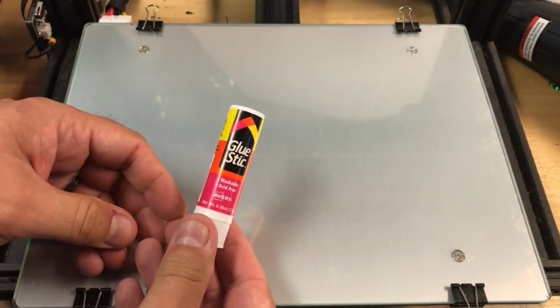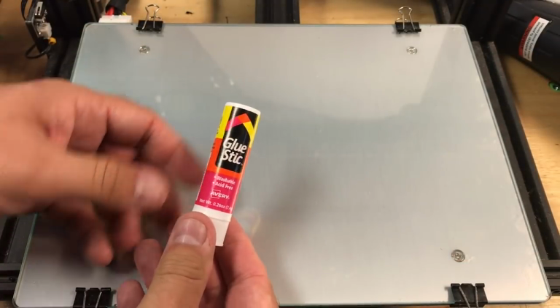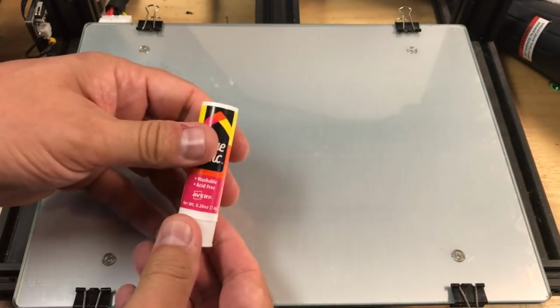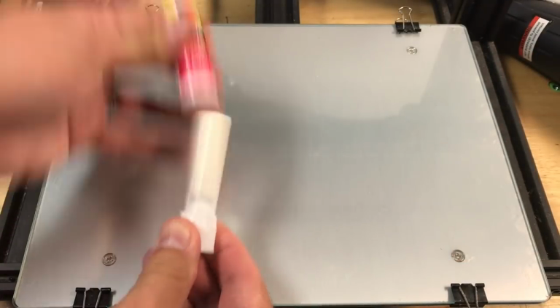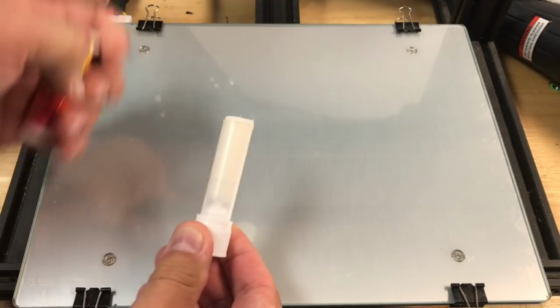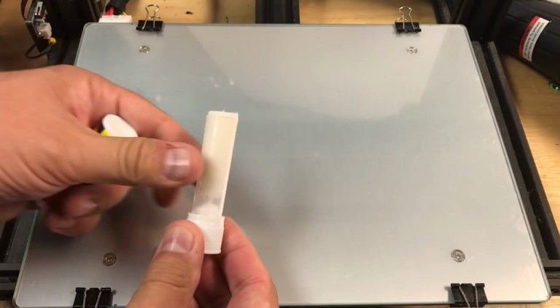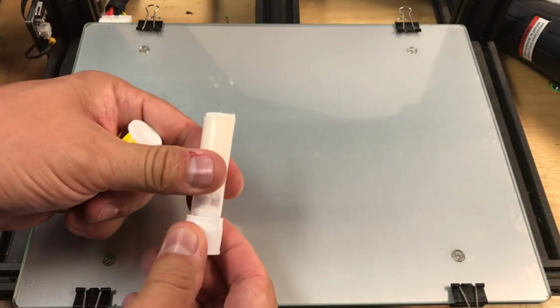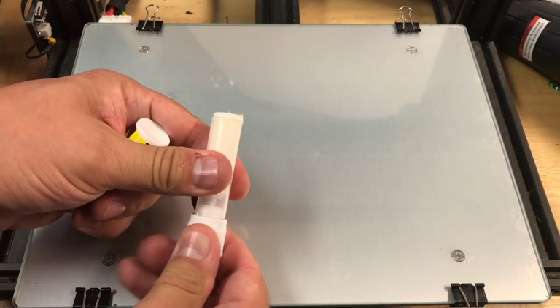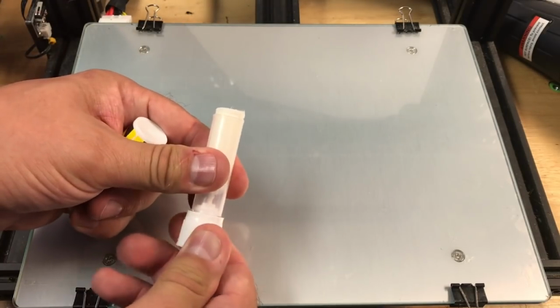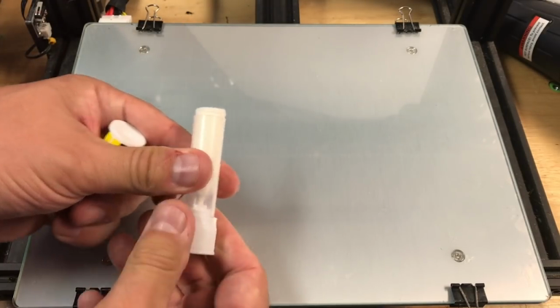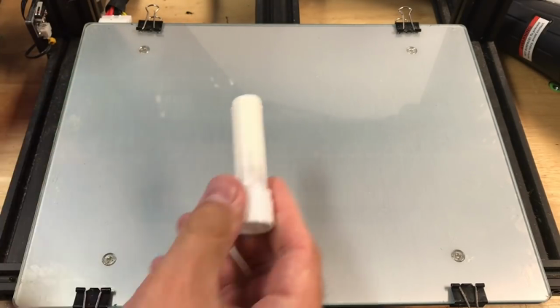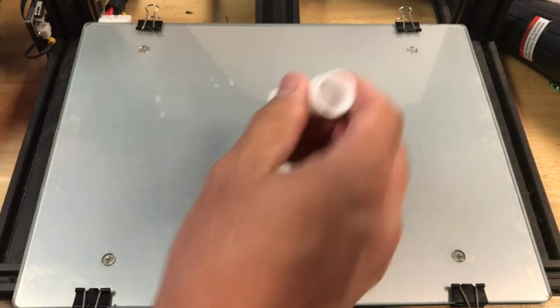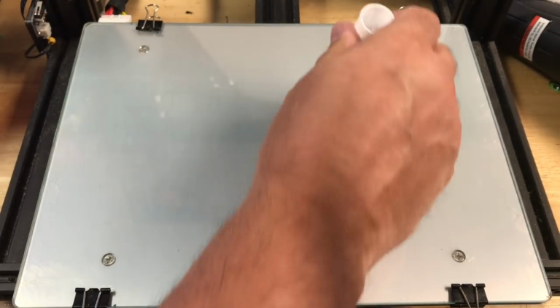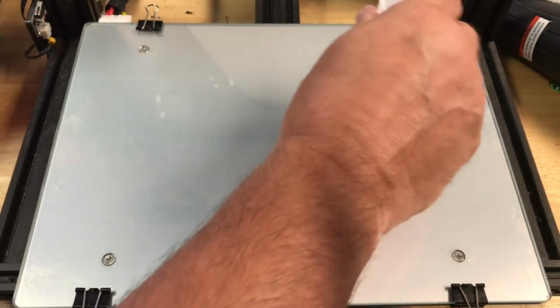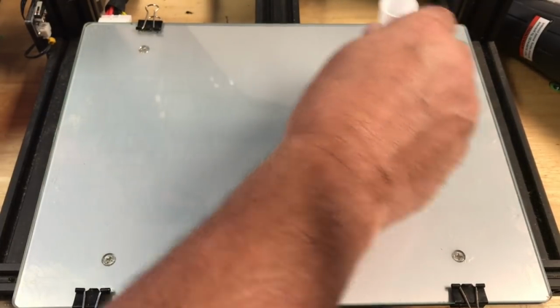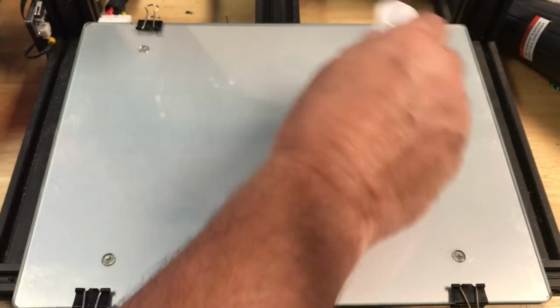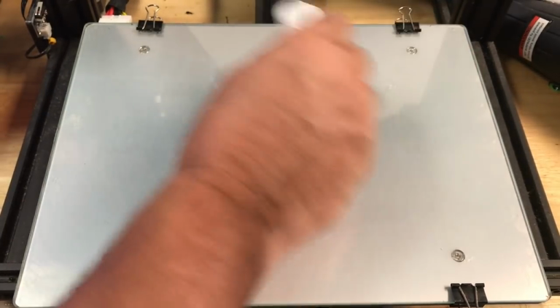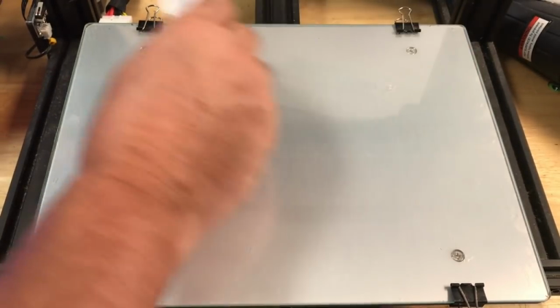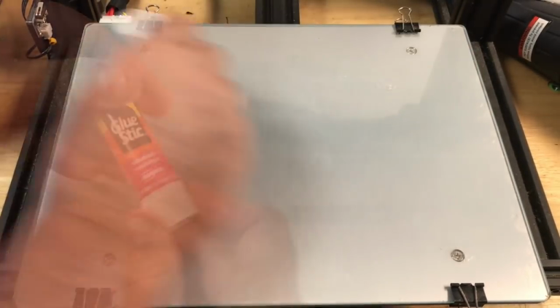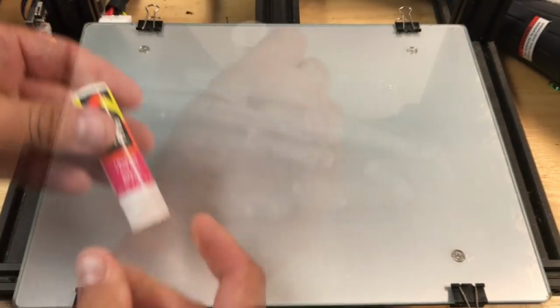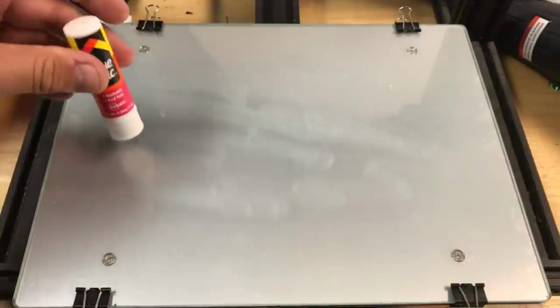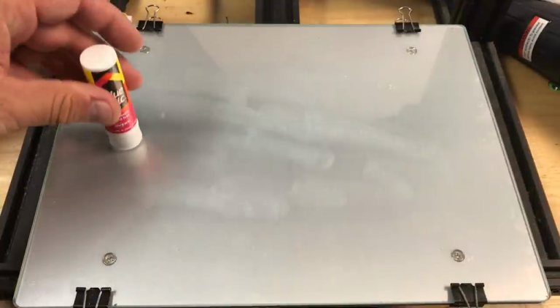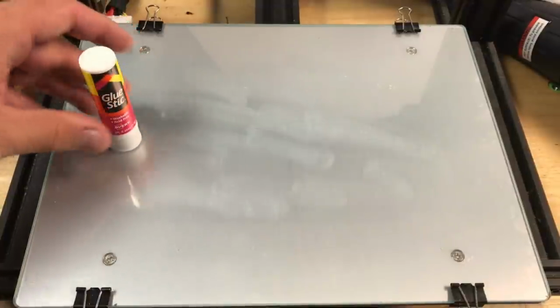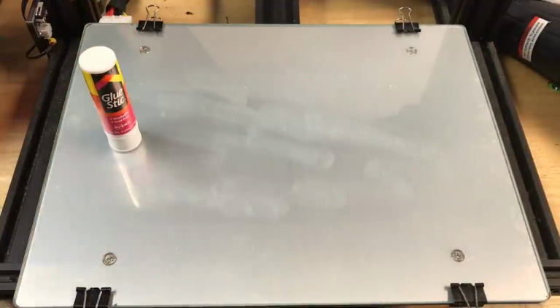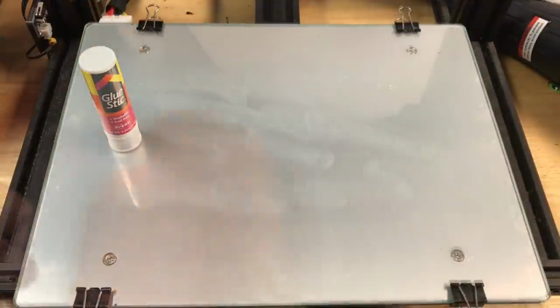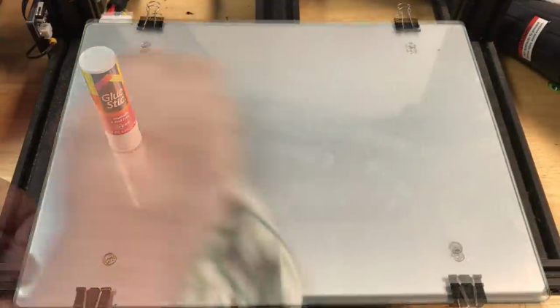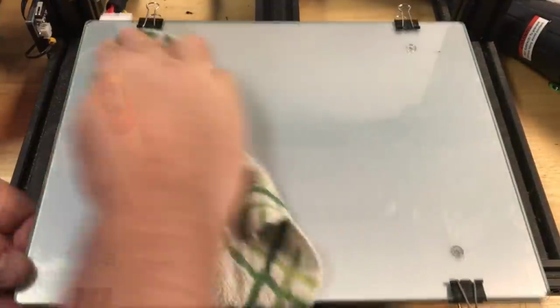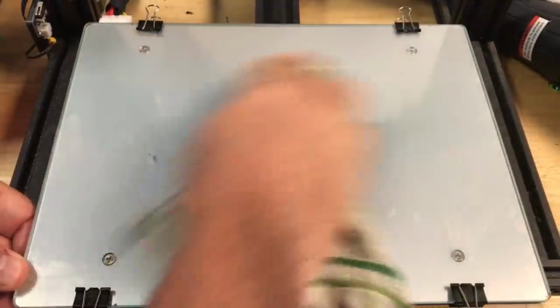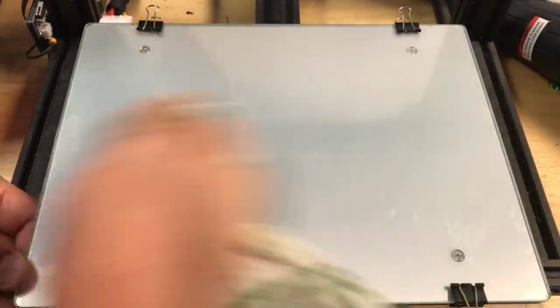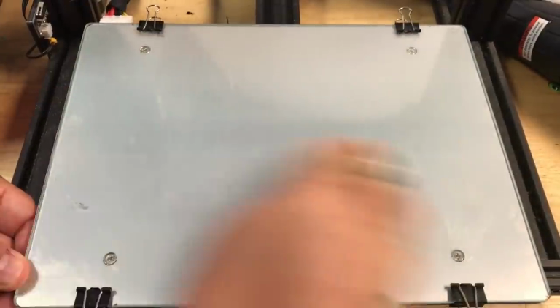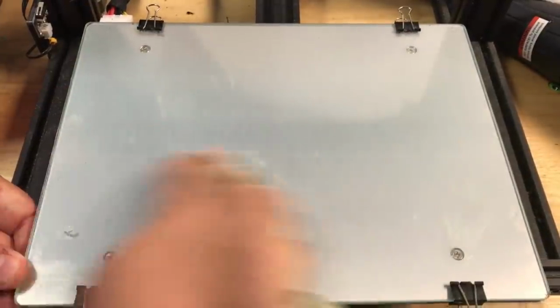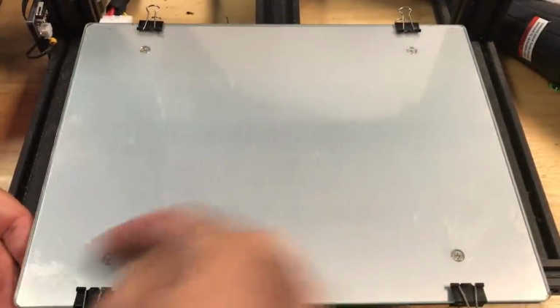Every printer can use help getting that first layer to stick. Included is an Avery glue stick. This glue holds really well but washes off easily with a little water.